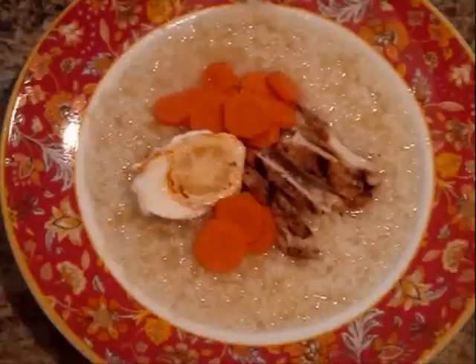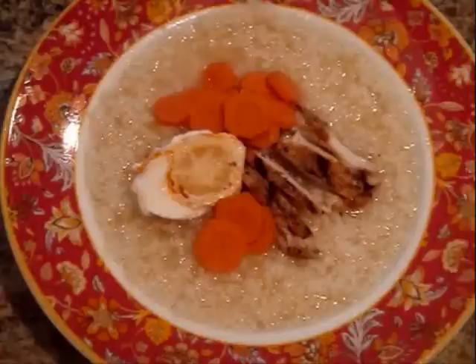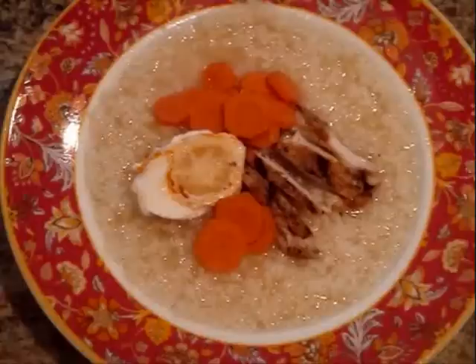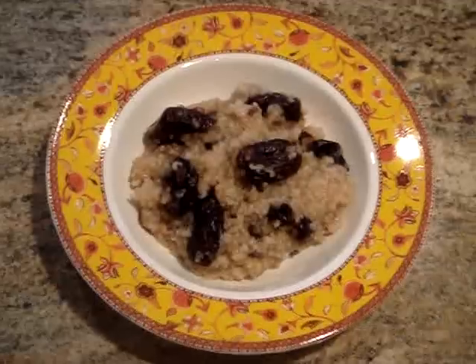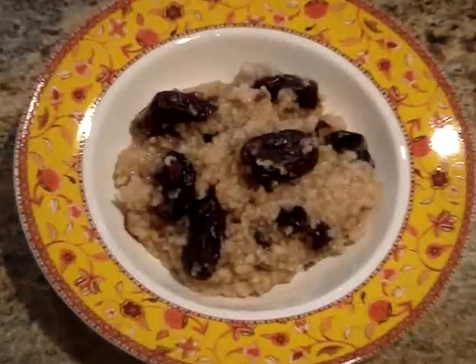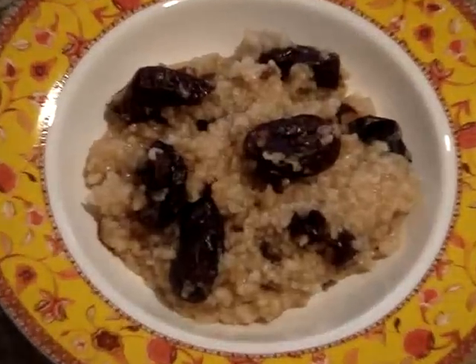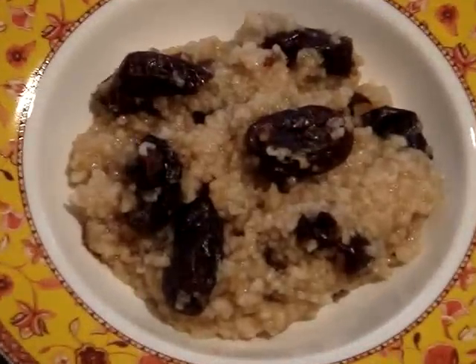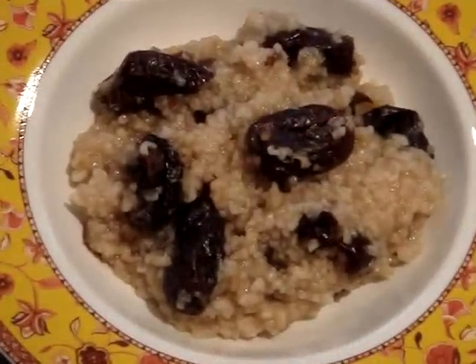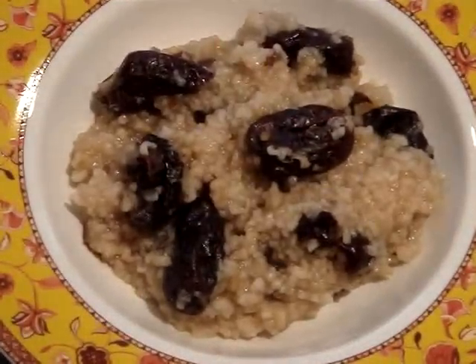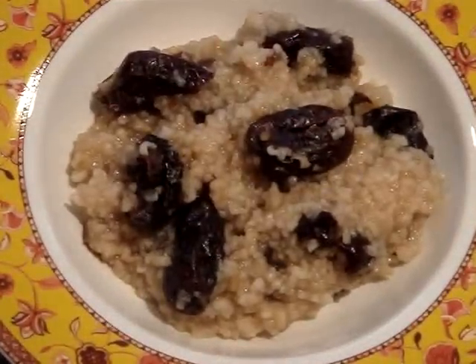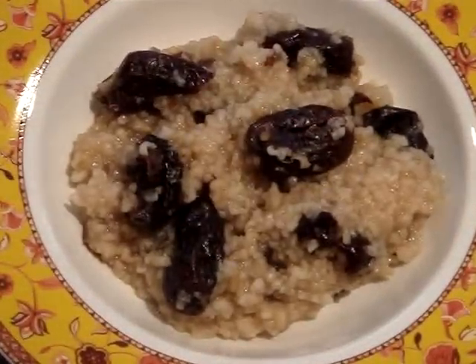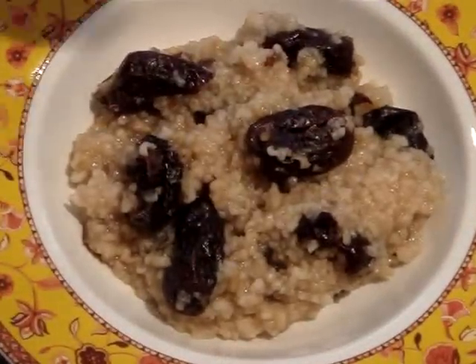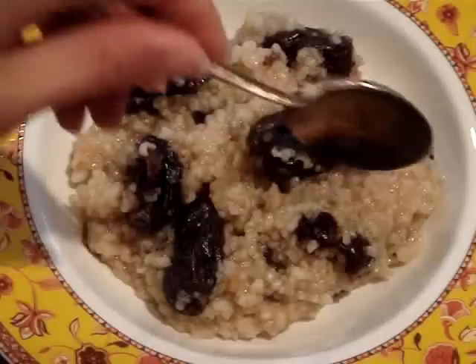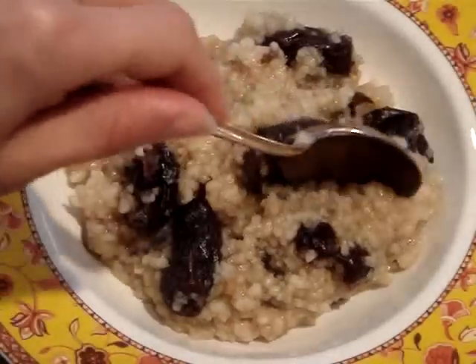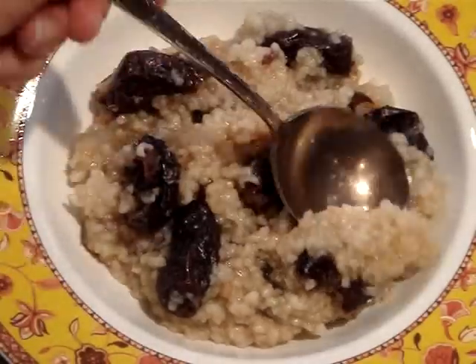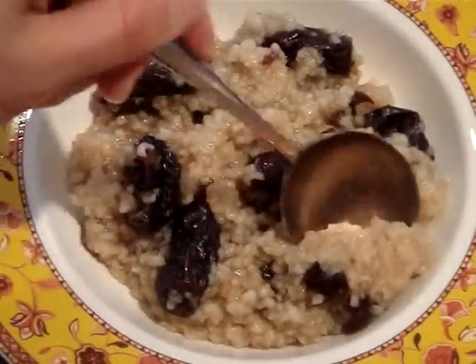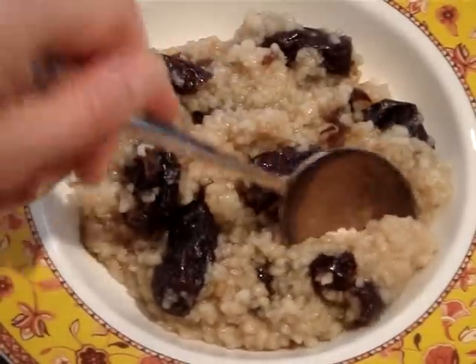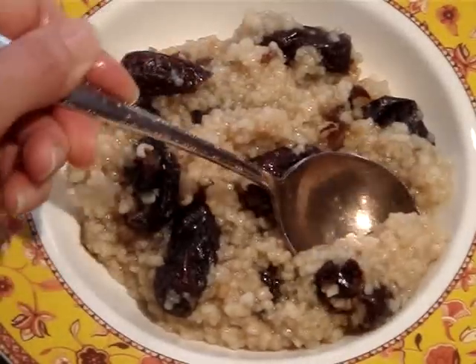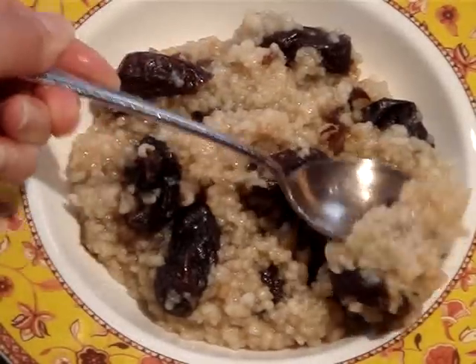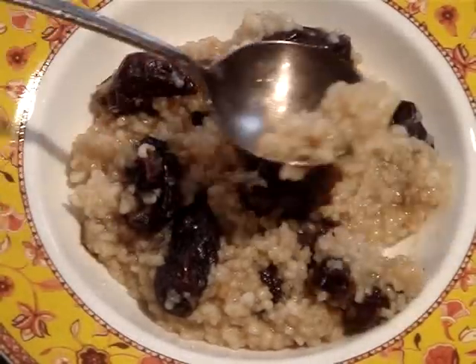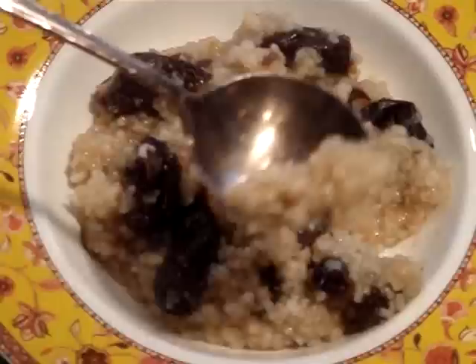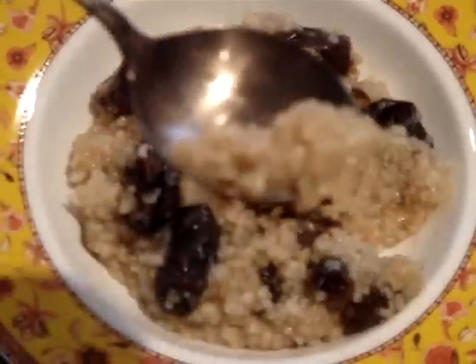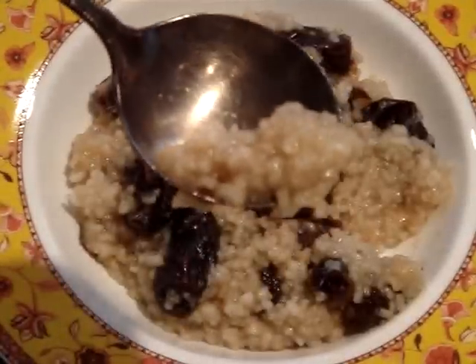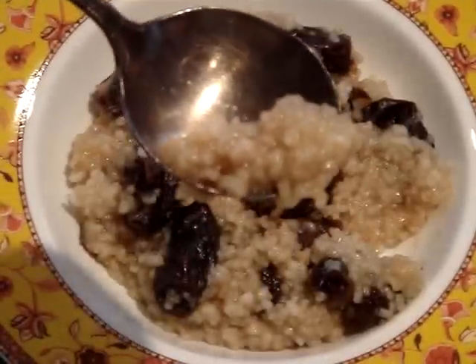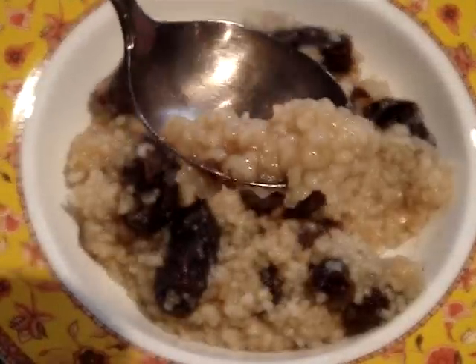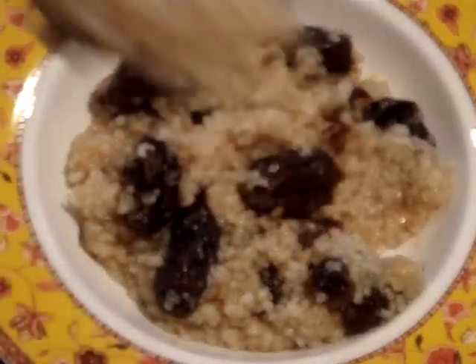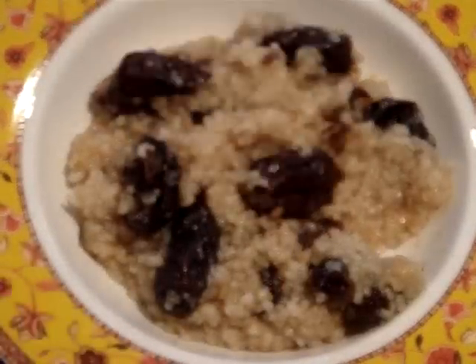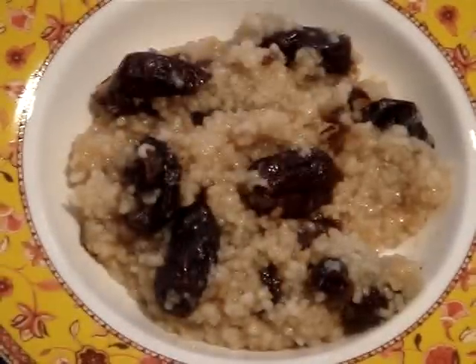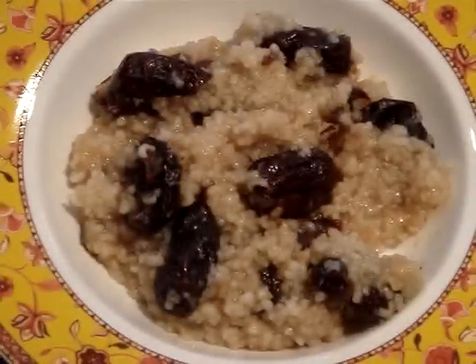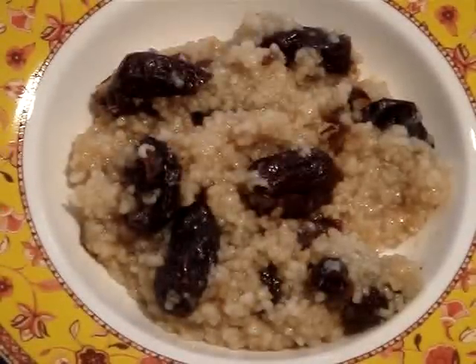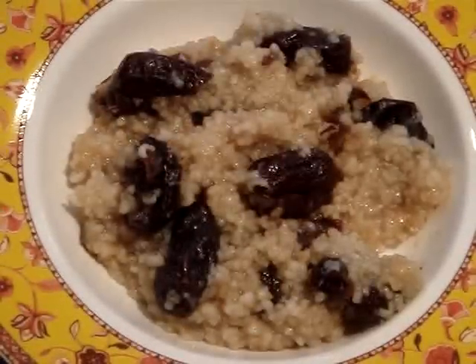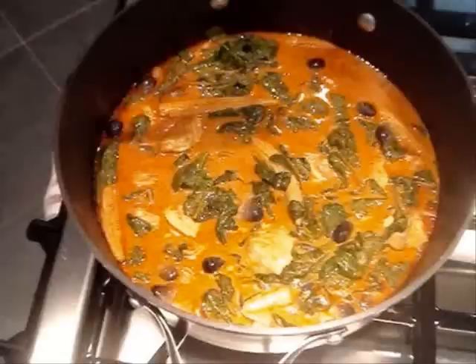My favorite sweet version is made with rock sugar and jujubes, which are also known as Chinese dates. When the morning gets cold, I always start them with this jujube congee.